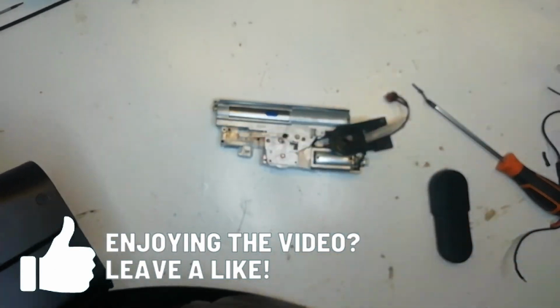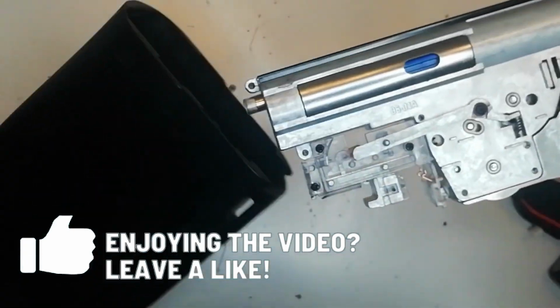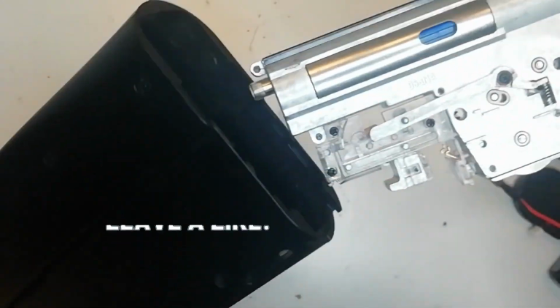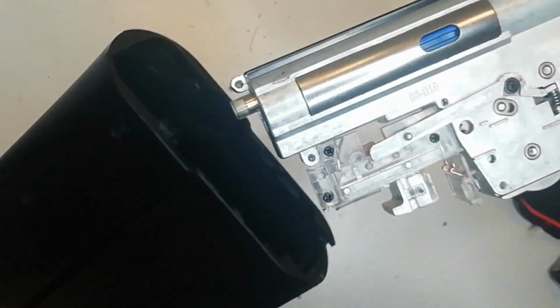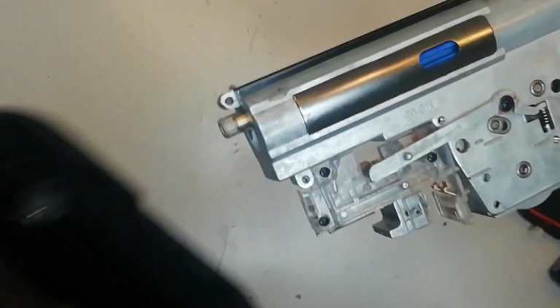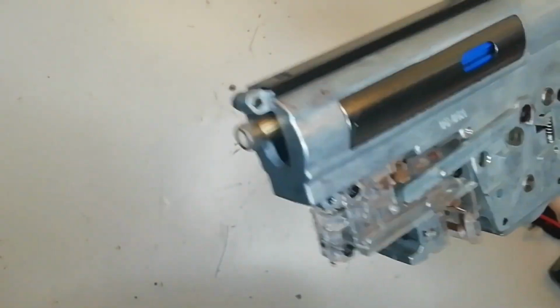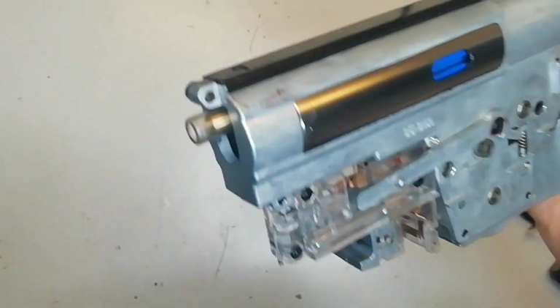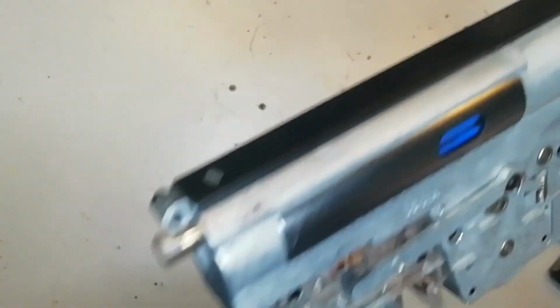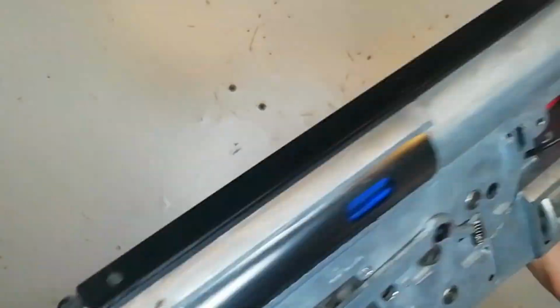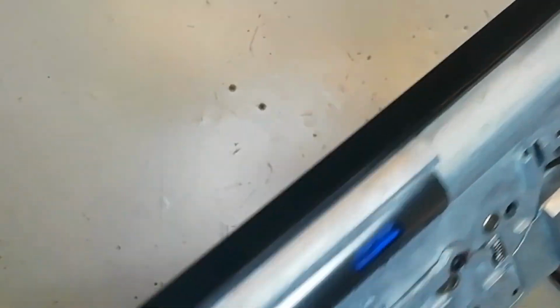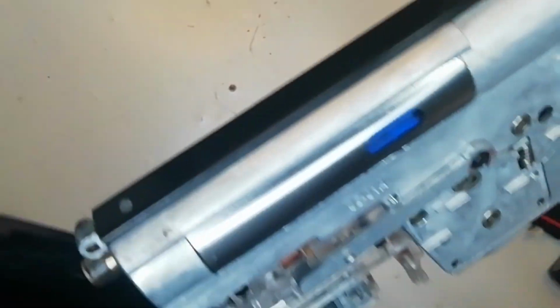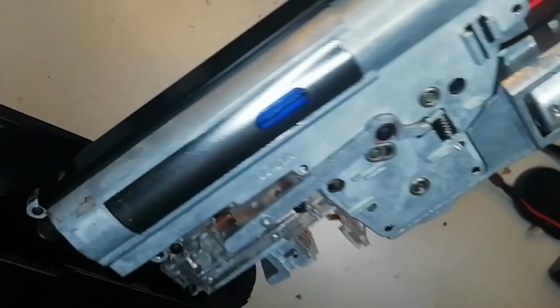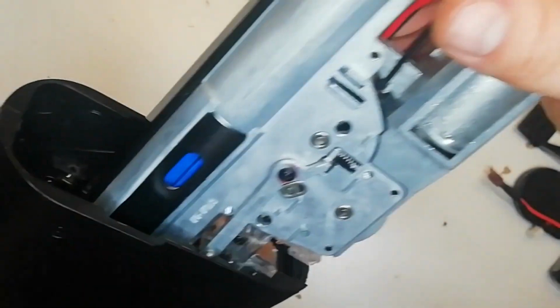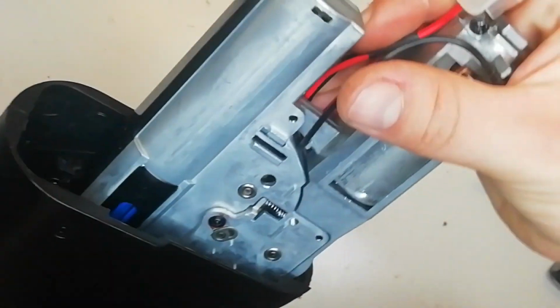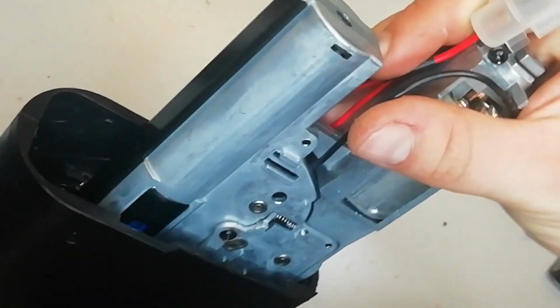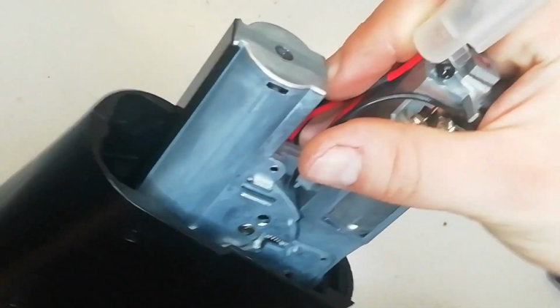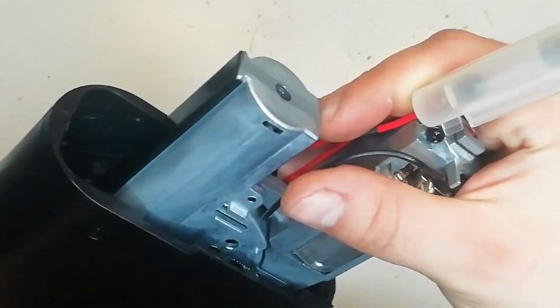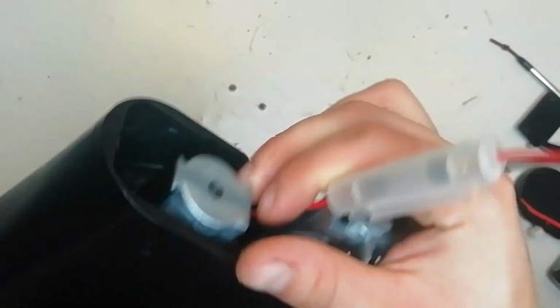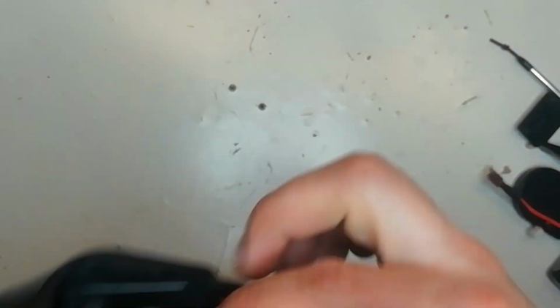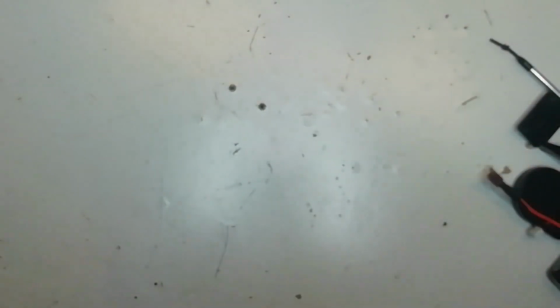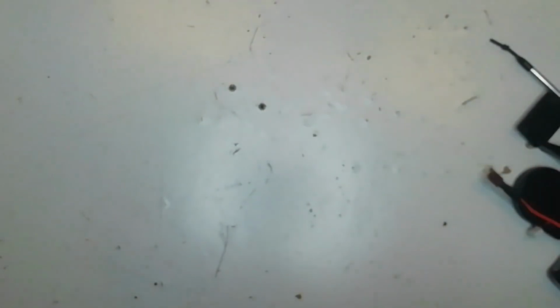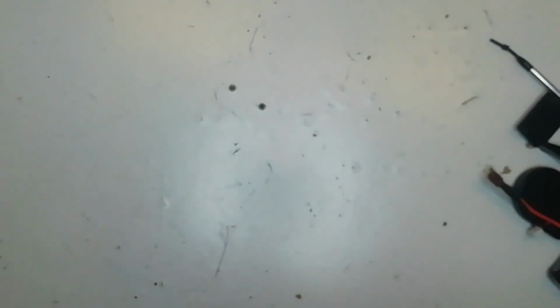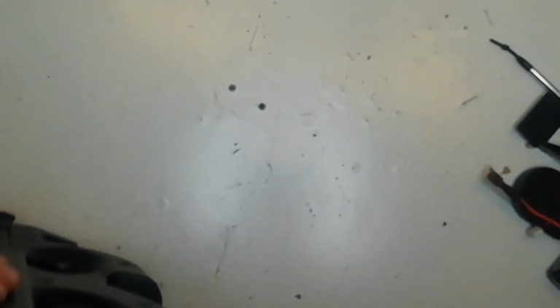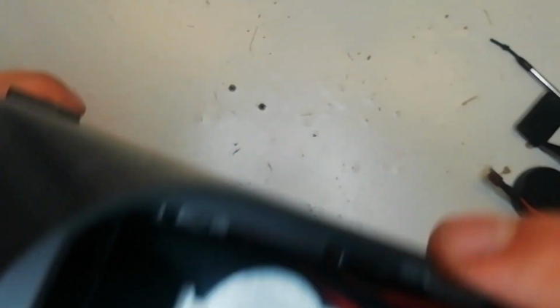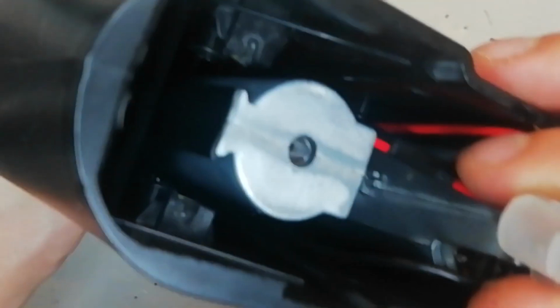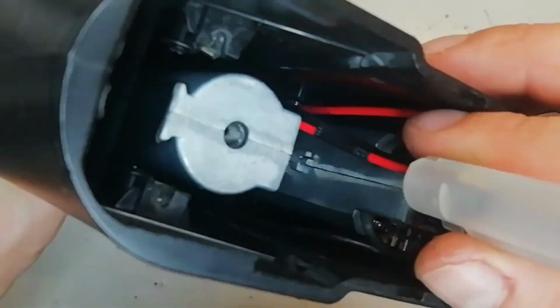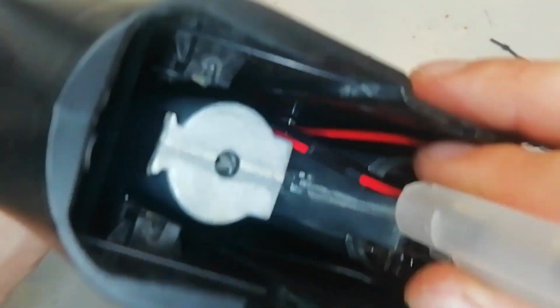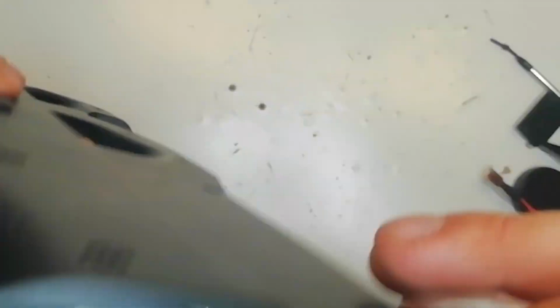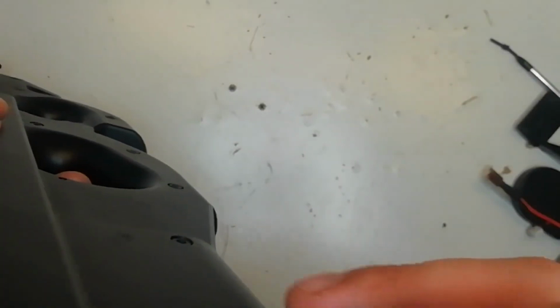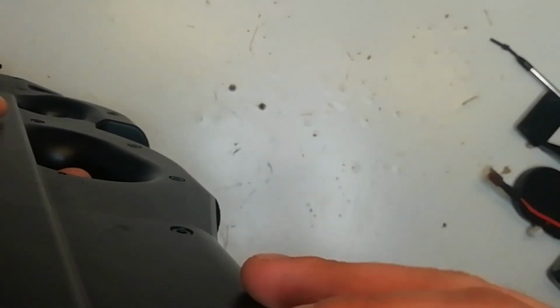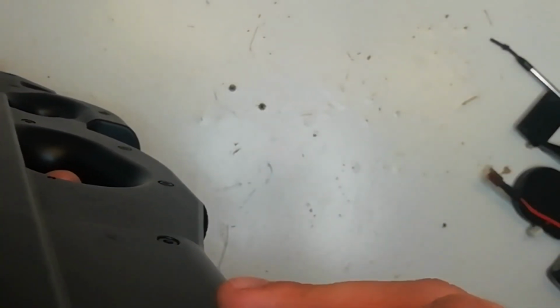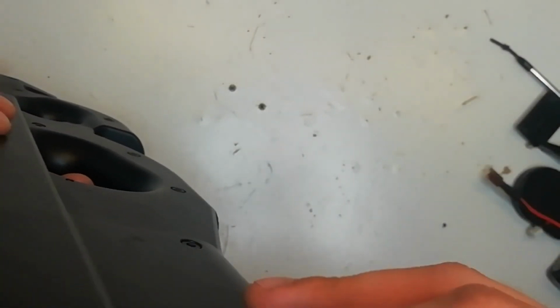To reinstall the gearbox we just take the gearbox, make sure none of the wires are hanging out too far, and we should be able to just drop it in like so.